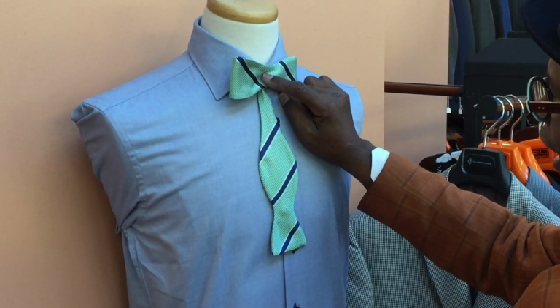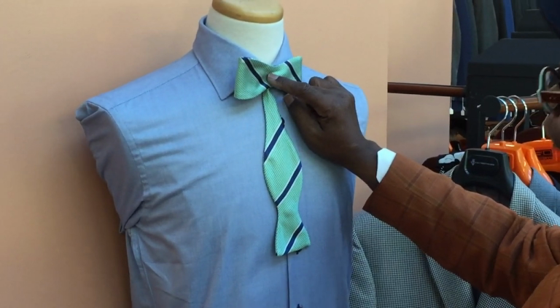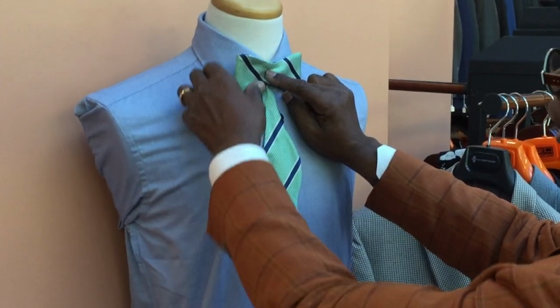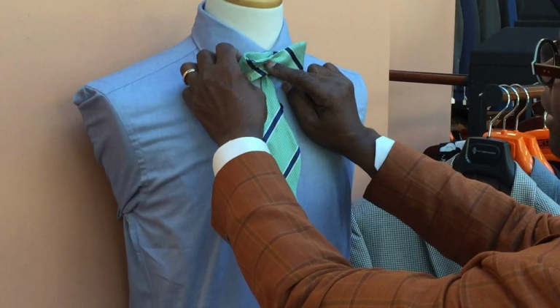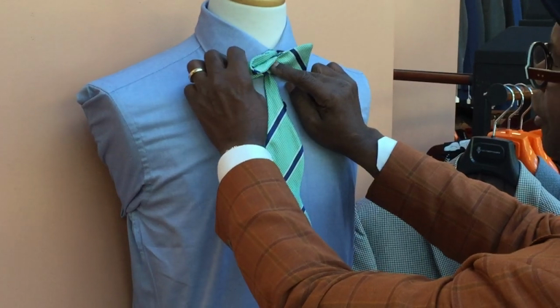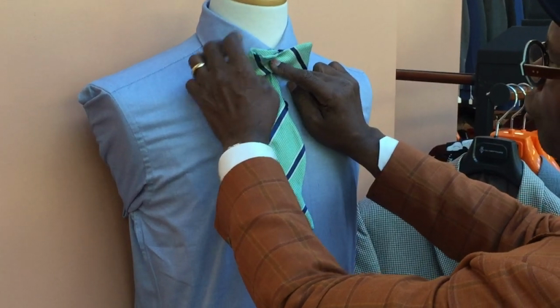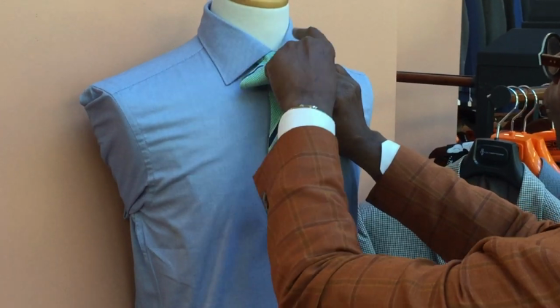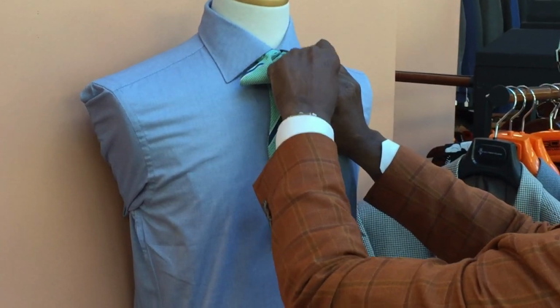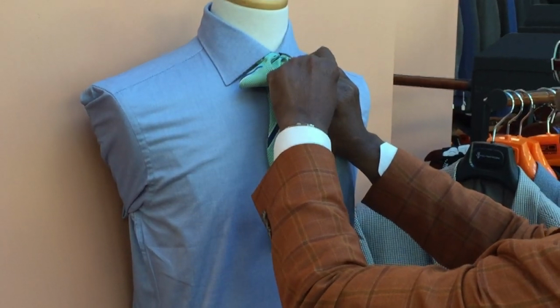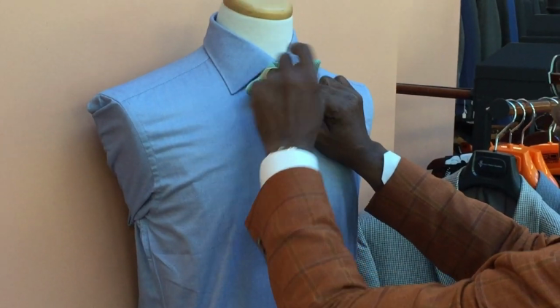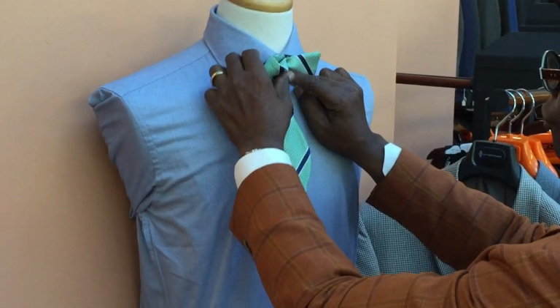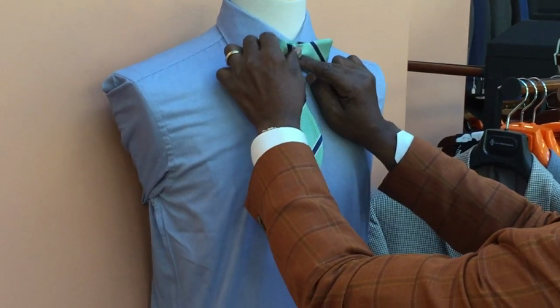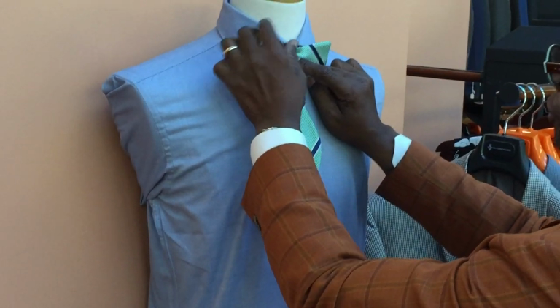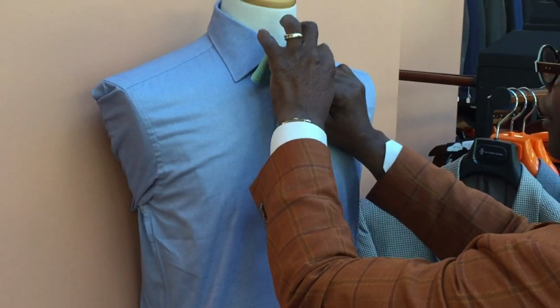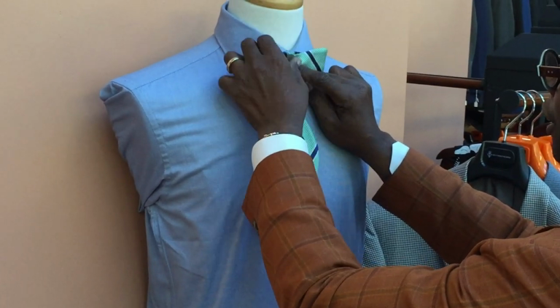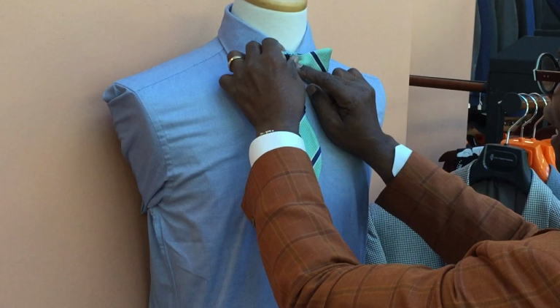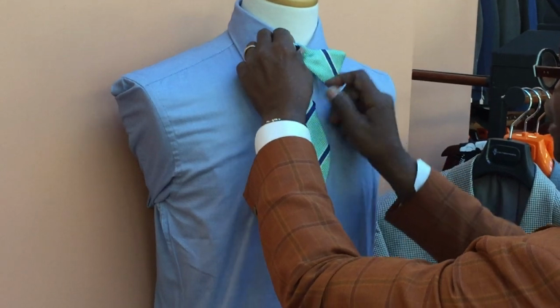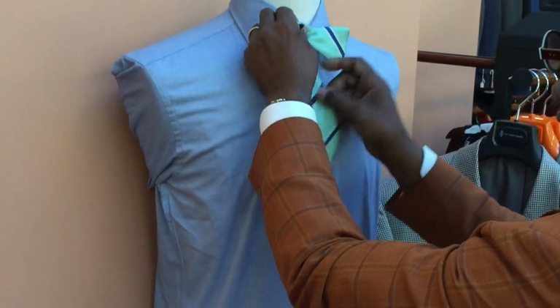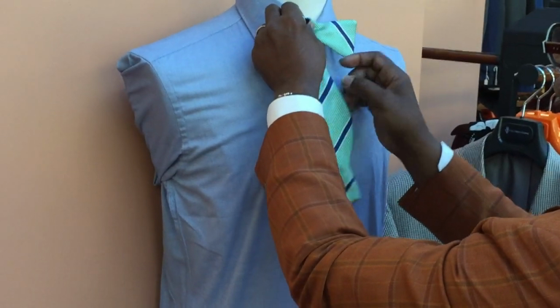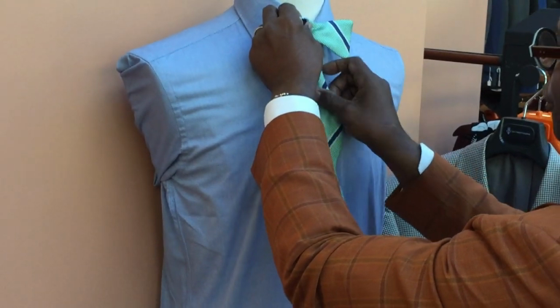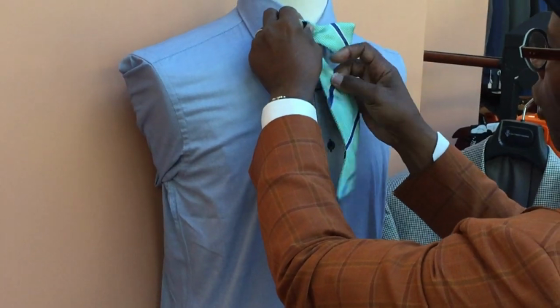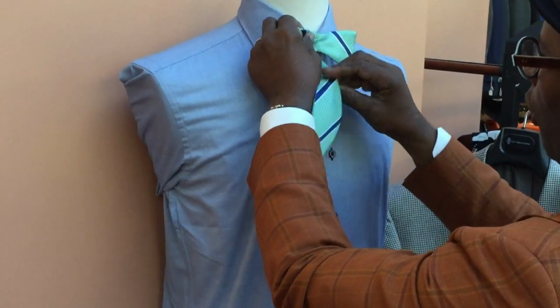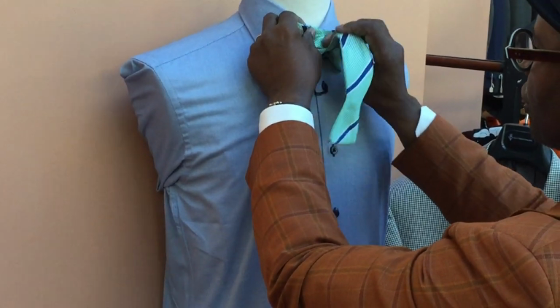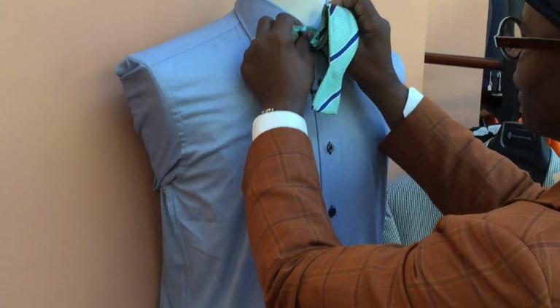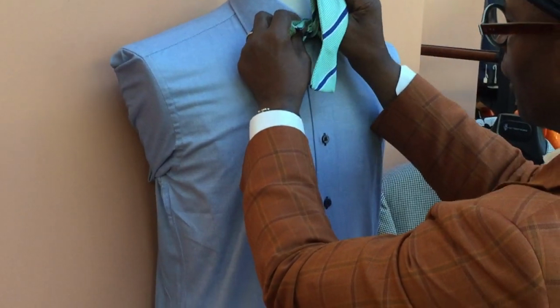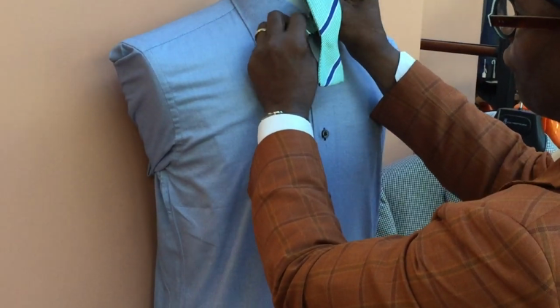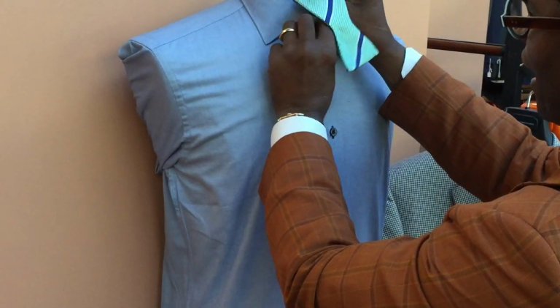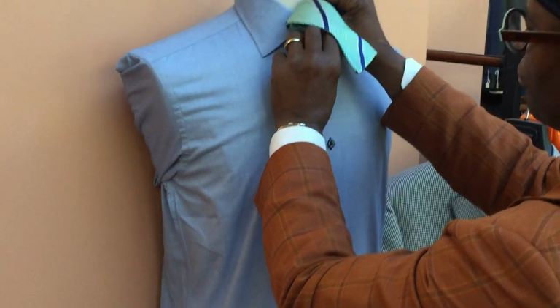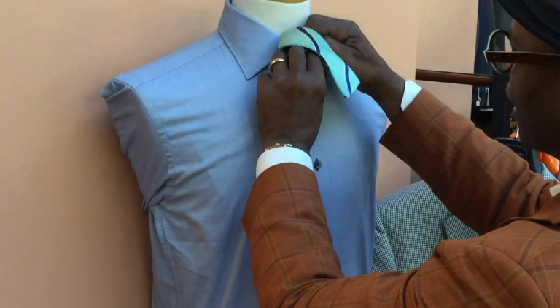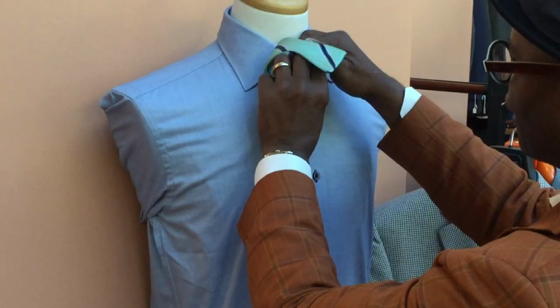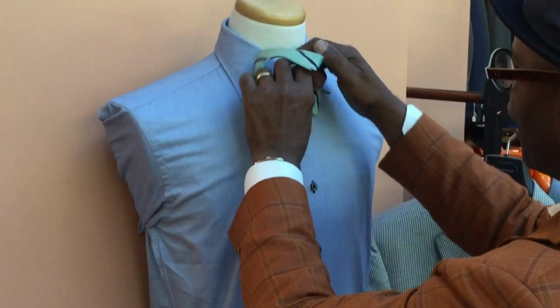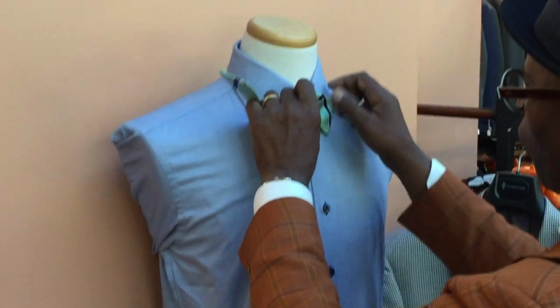Now you've got one side that's doubled and one side that's not doubled — a double side and a single side. You go up over the side that's double, left over right, between the neck and the bow.